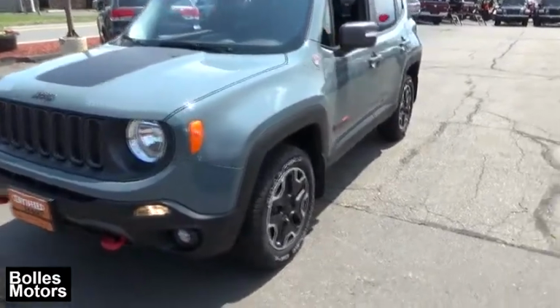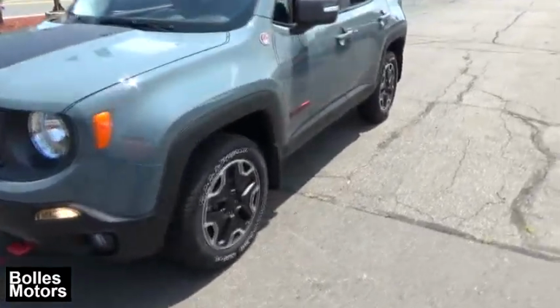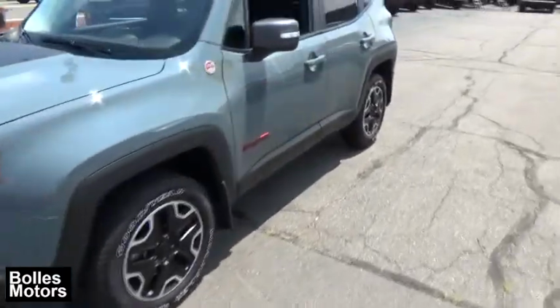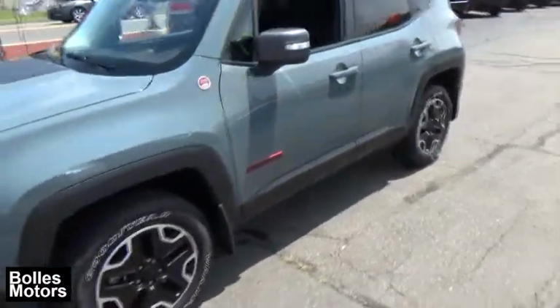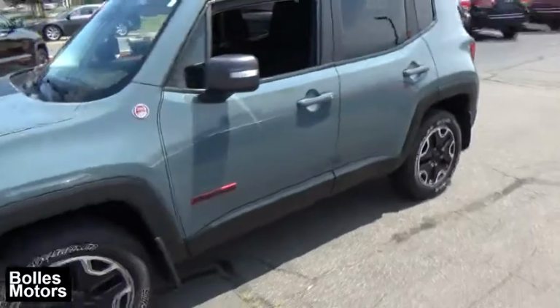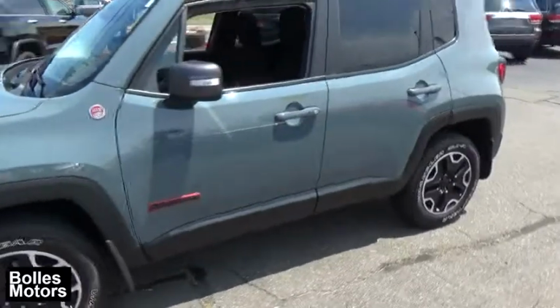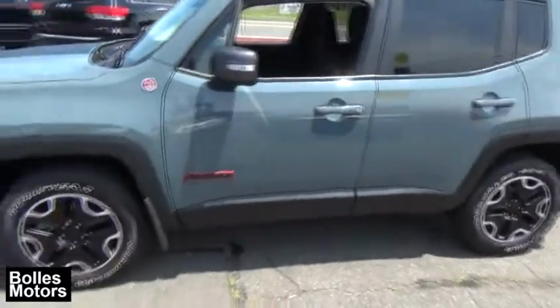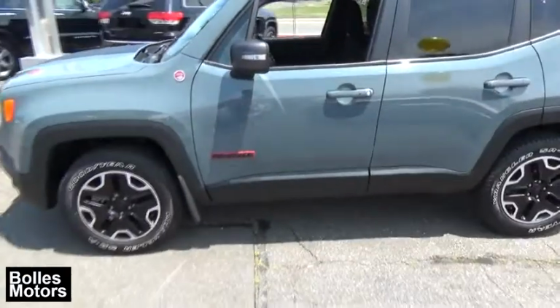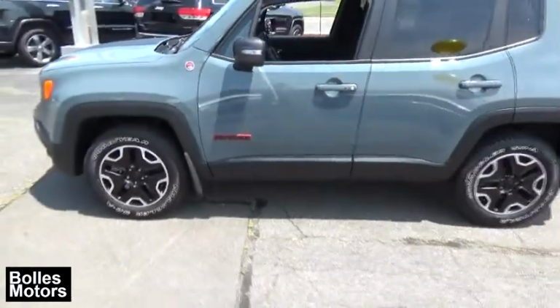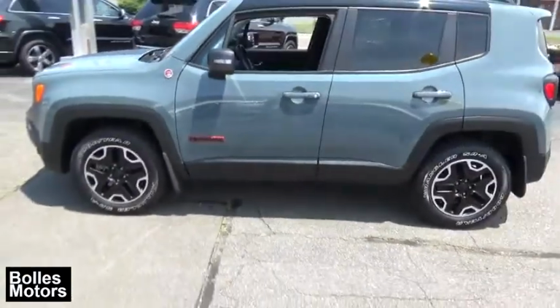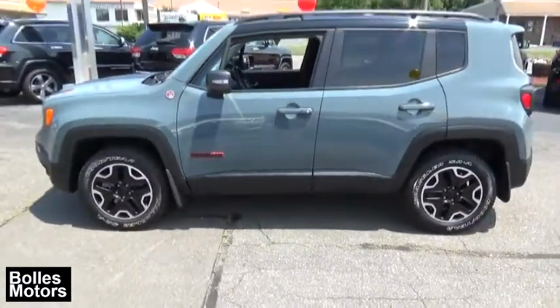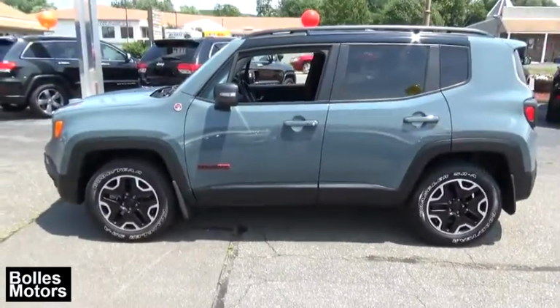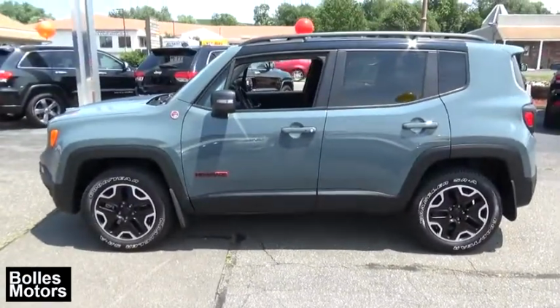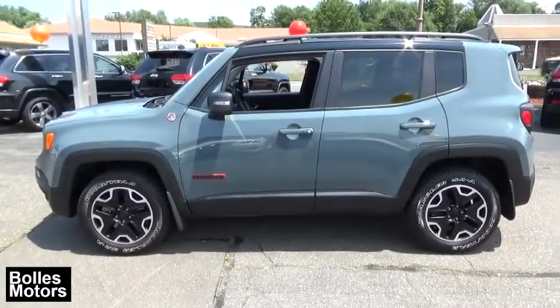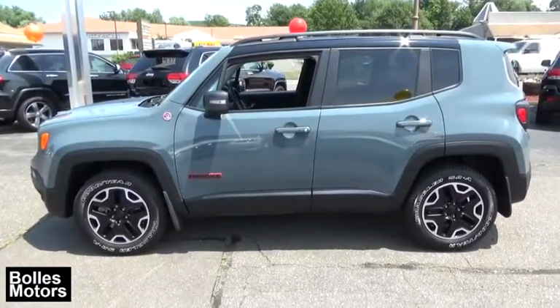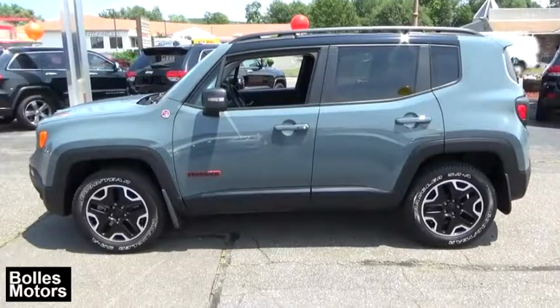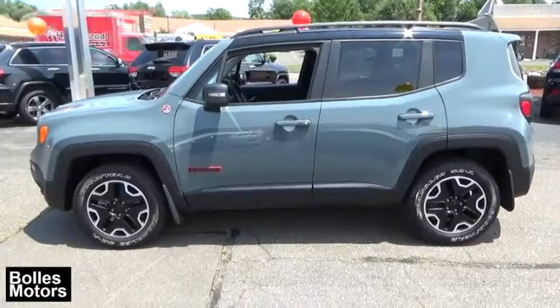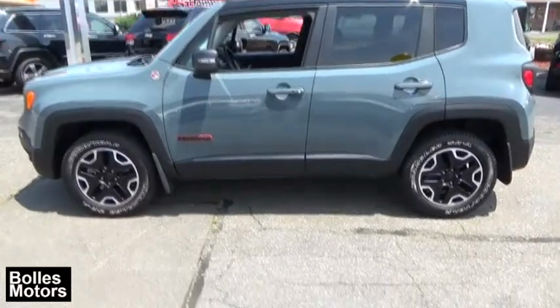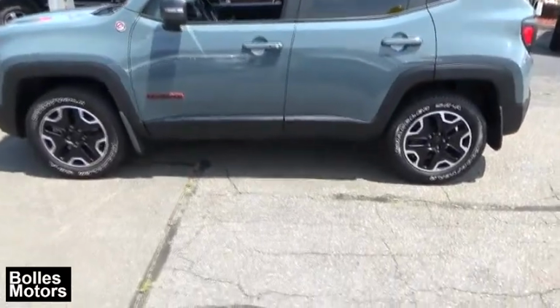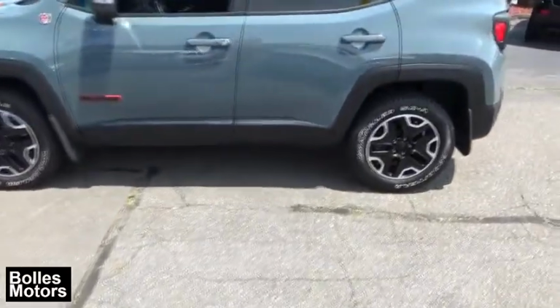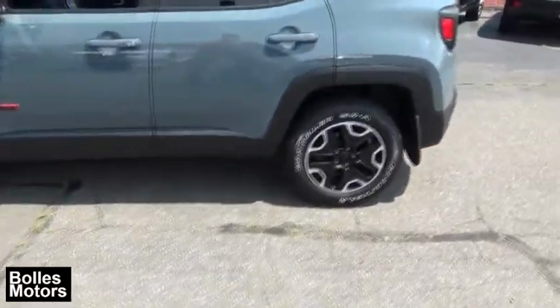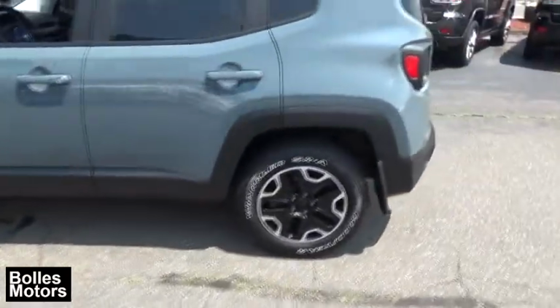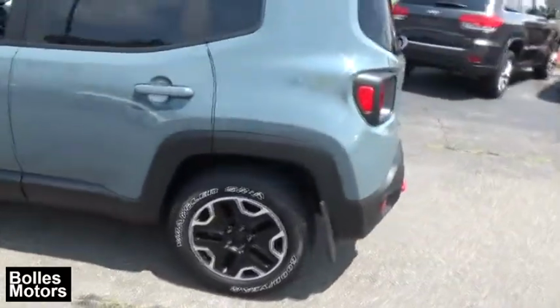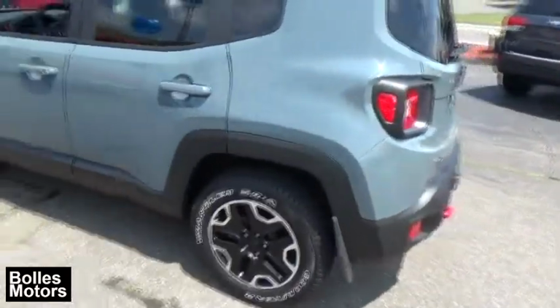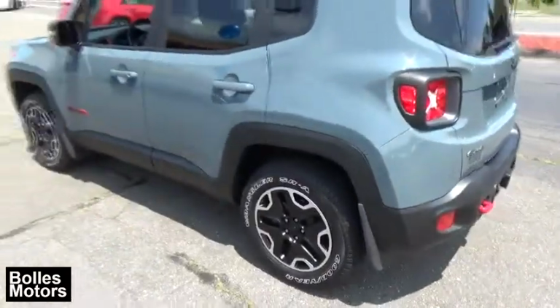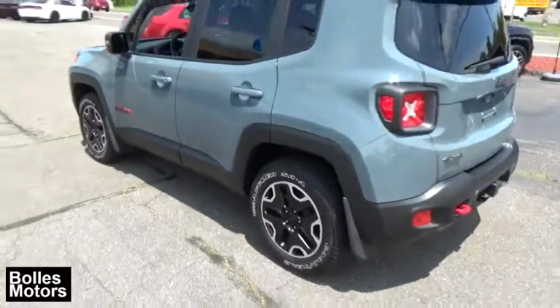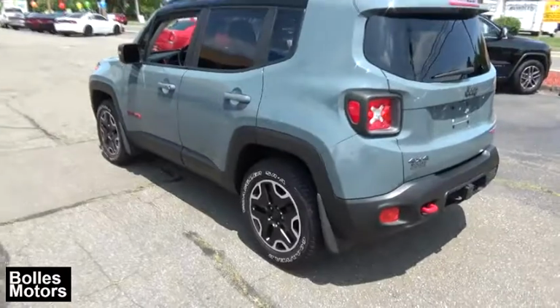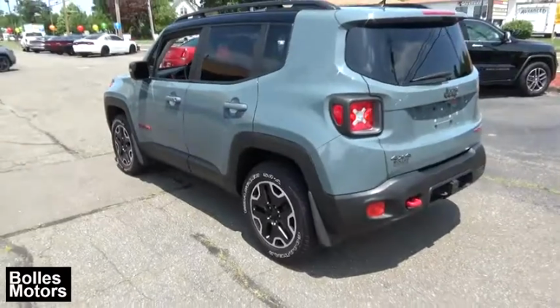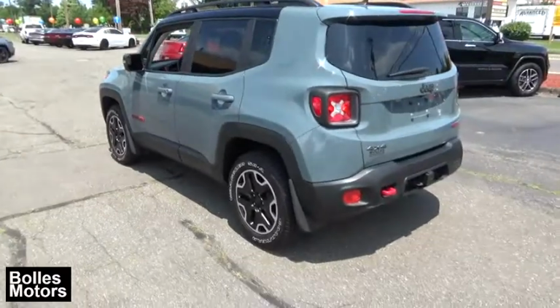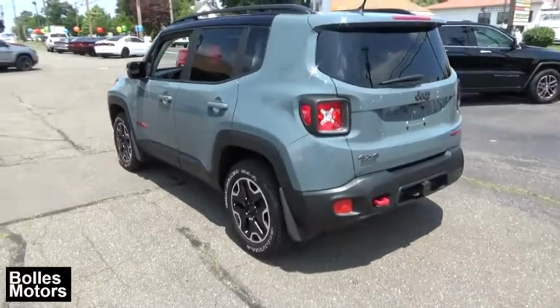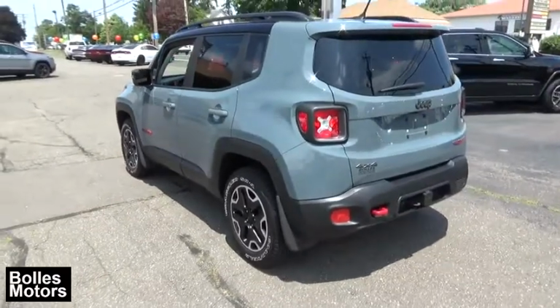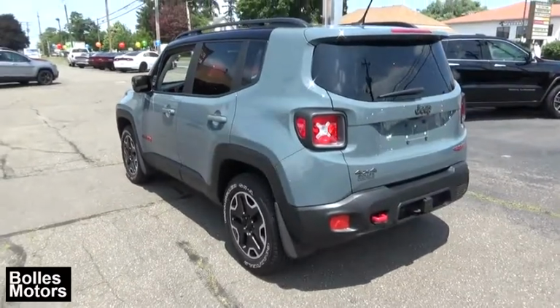This vehicle has less than 15,000 miles. Here are some of this vehicle's great options: cruise control, remote power door locks, compass, power windows, fog lamps, trip computer, center console, daytime running lights, tachometer.